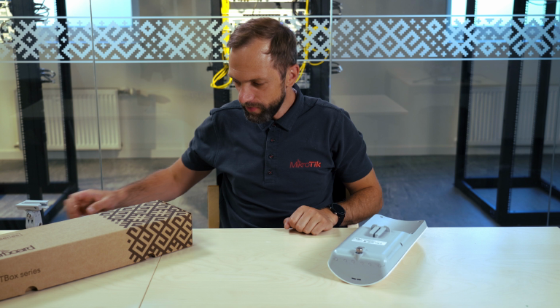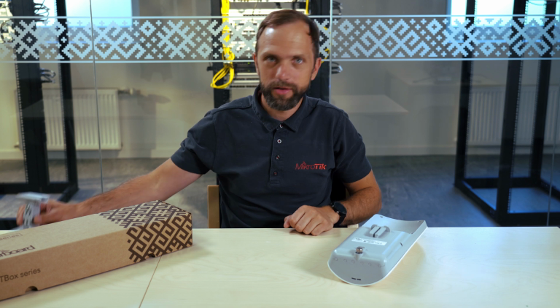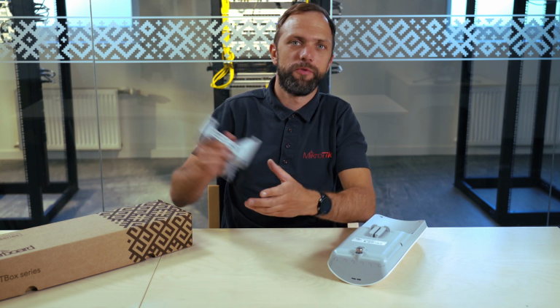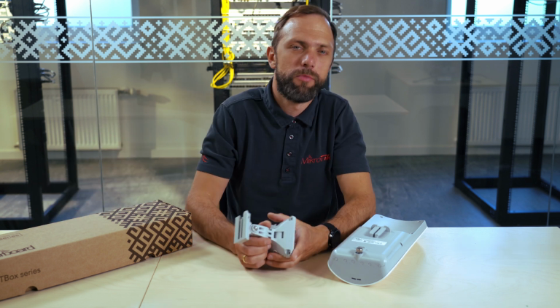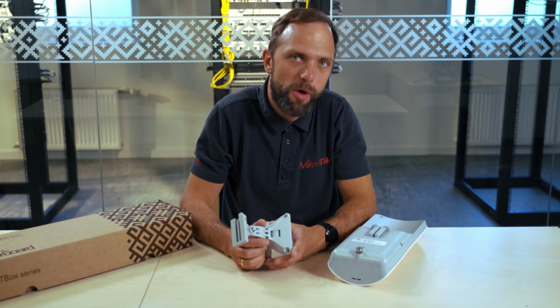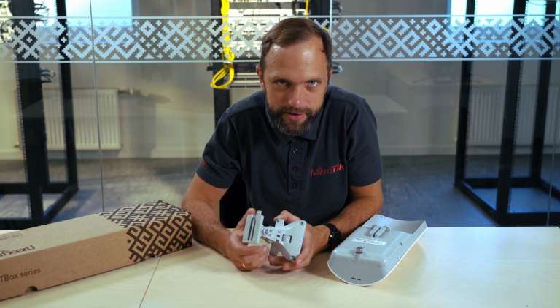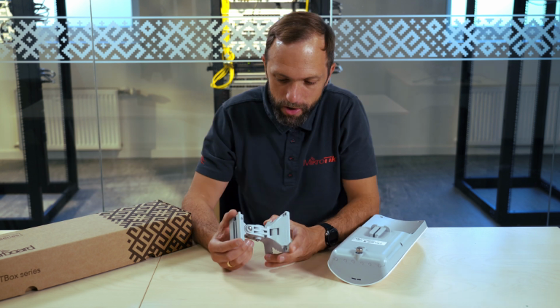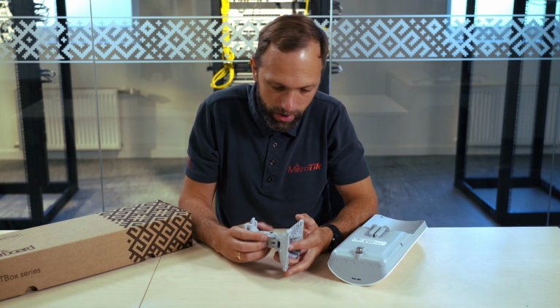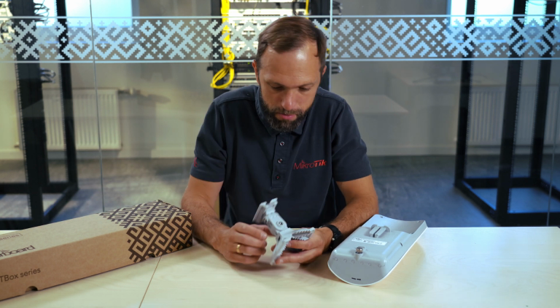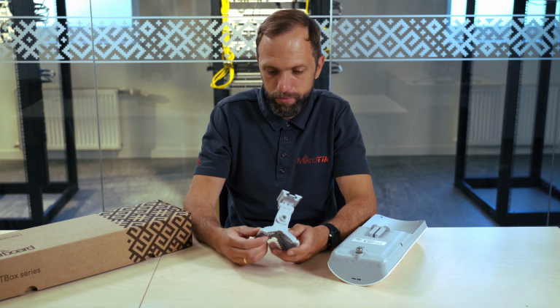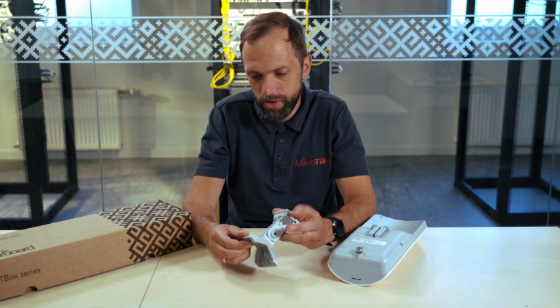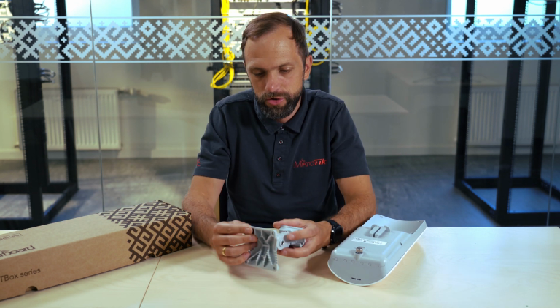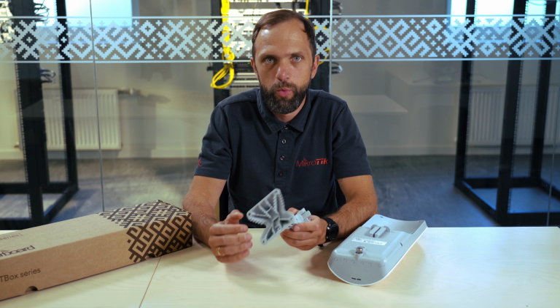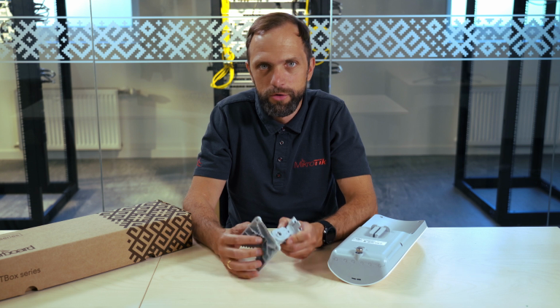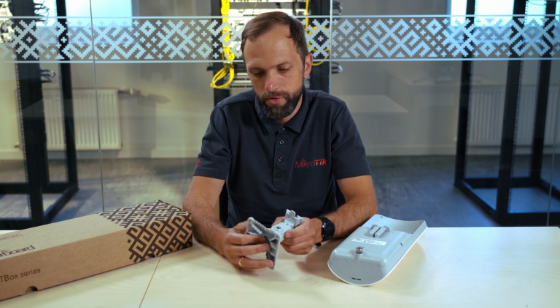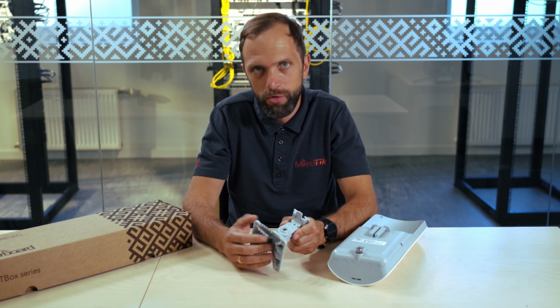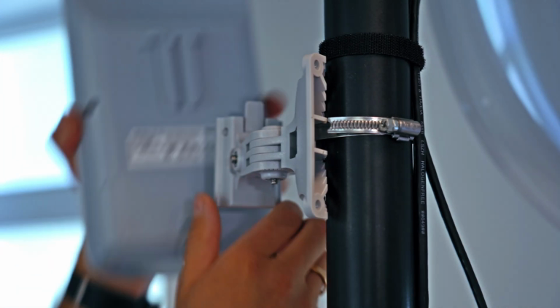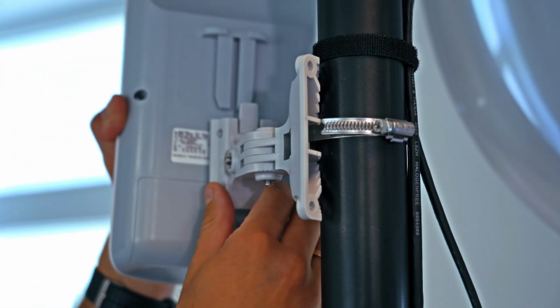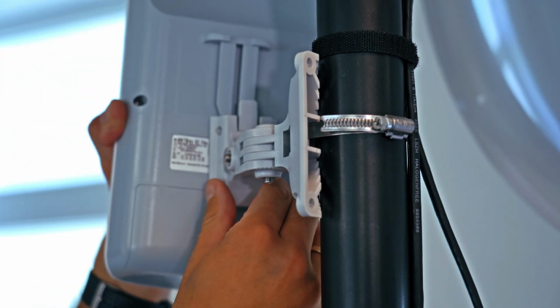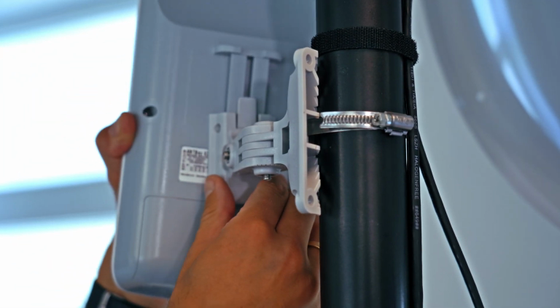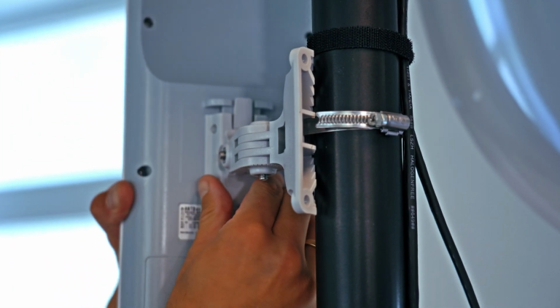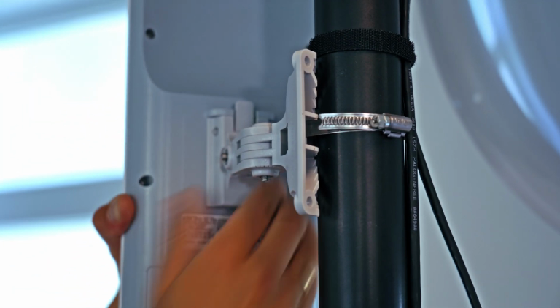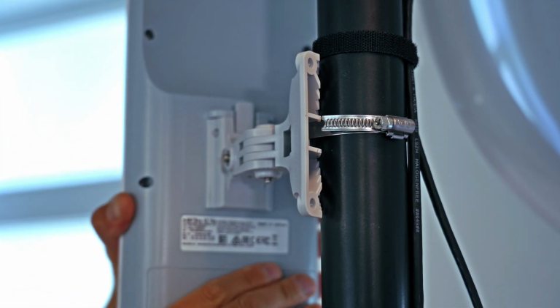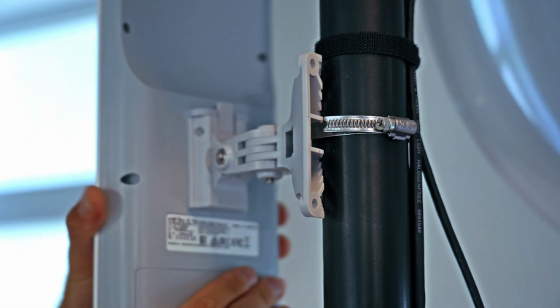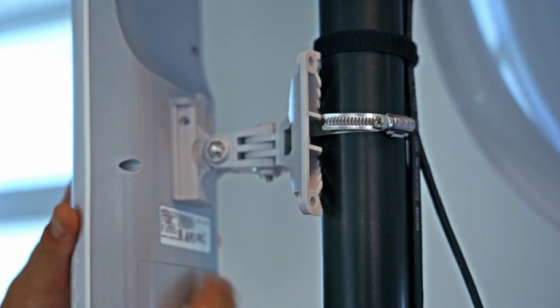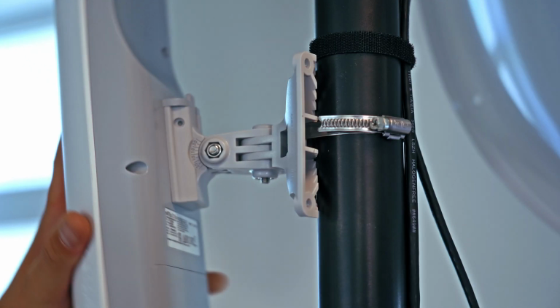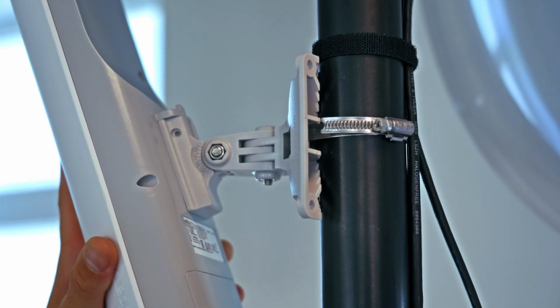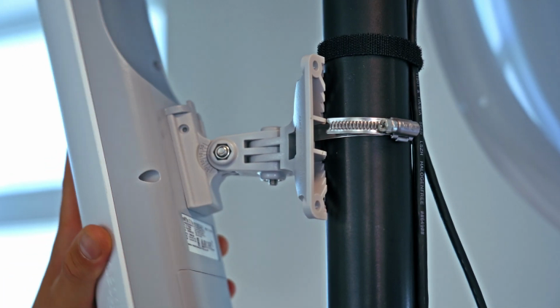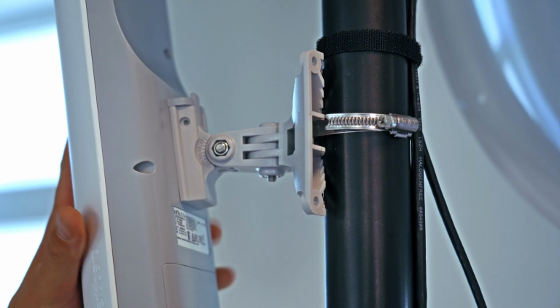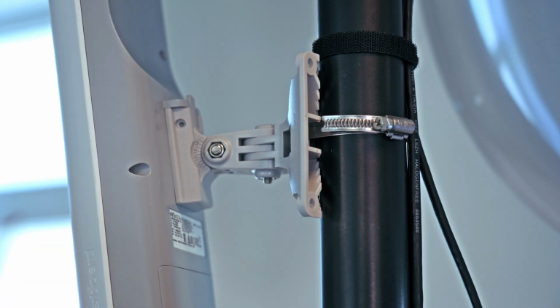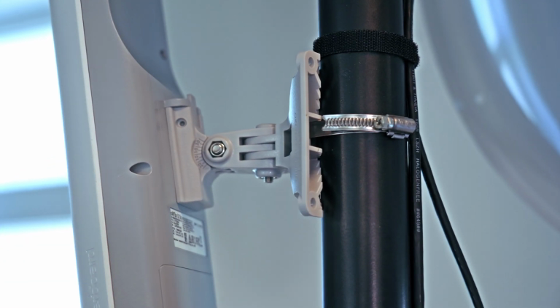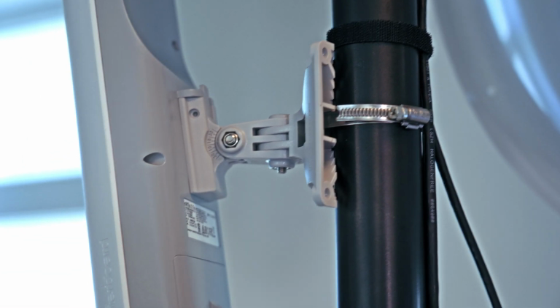It comes with the Quickmount Pro mounting system. You can attach it to a wall, to a pole, or any structure, and then align the antenna both vertically and horizontally.